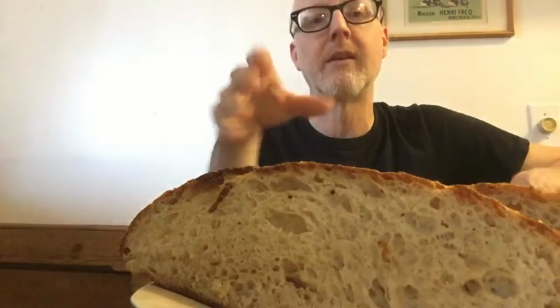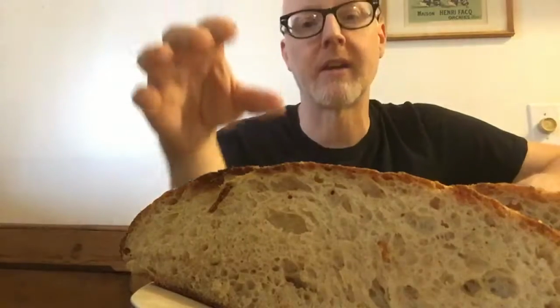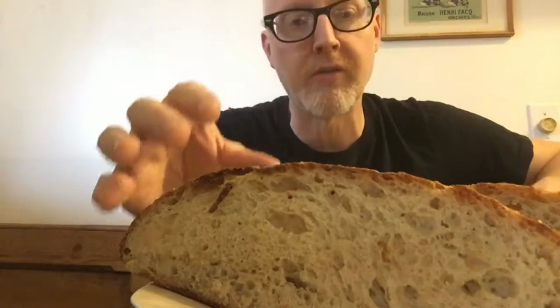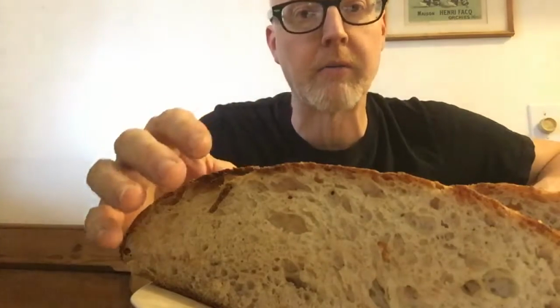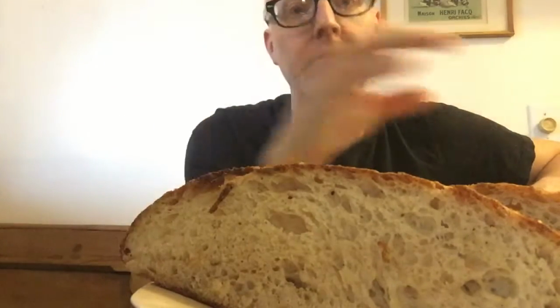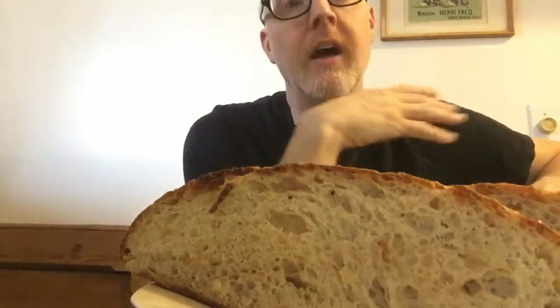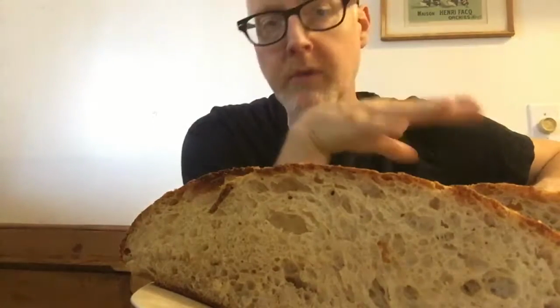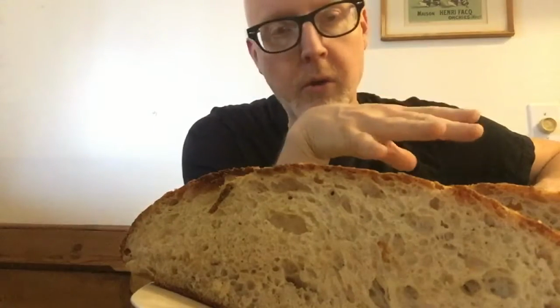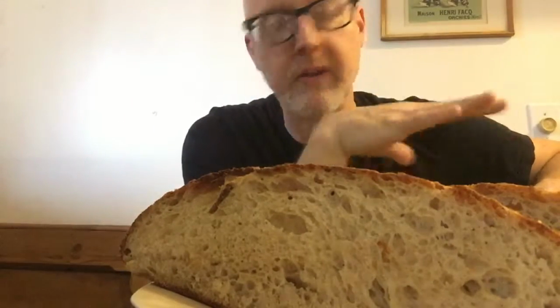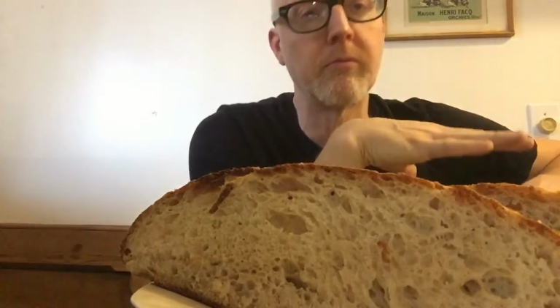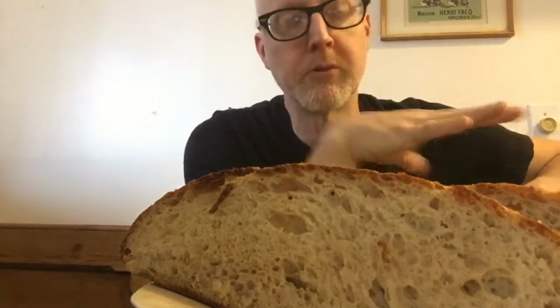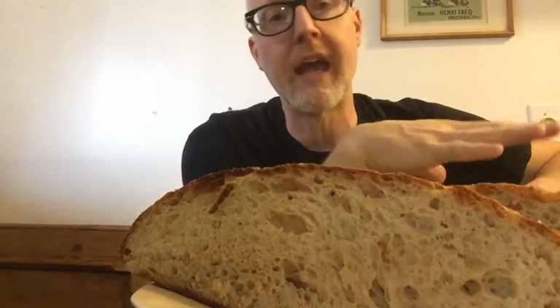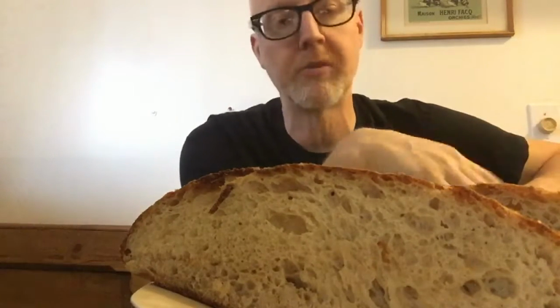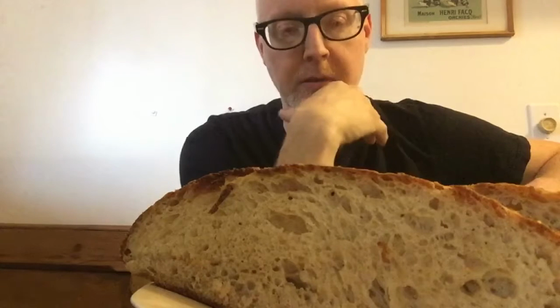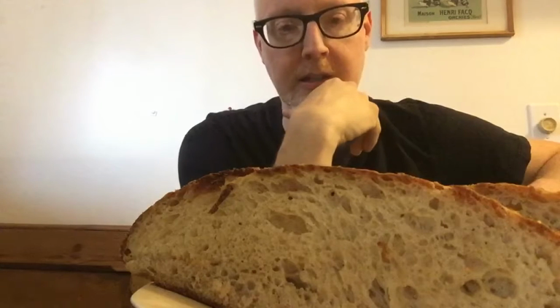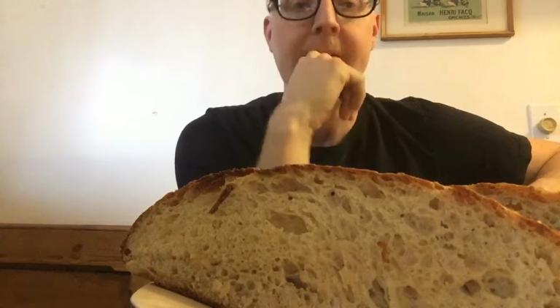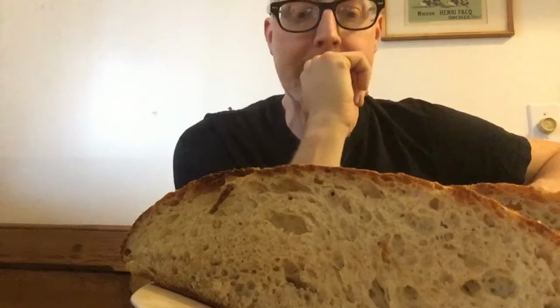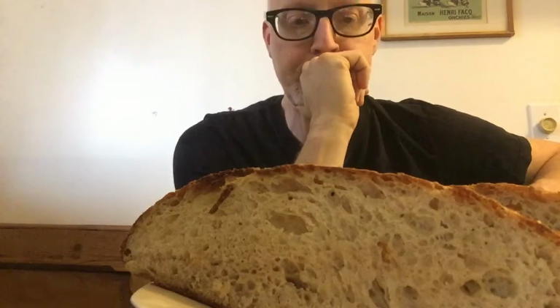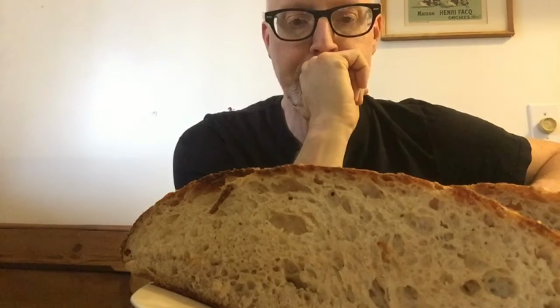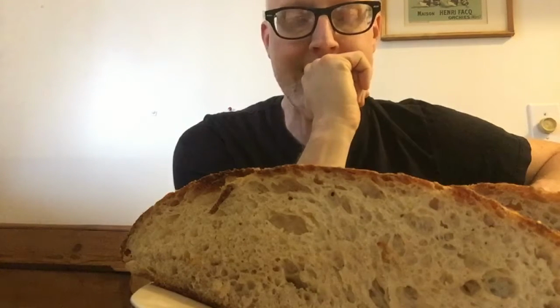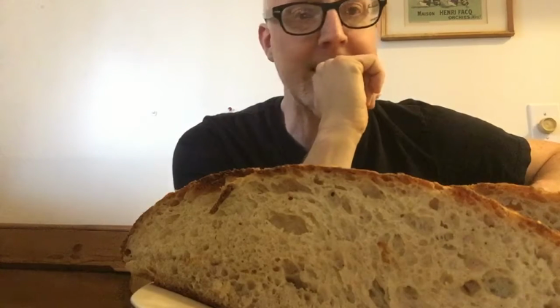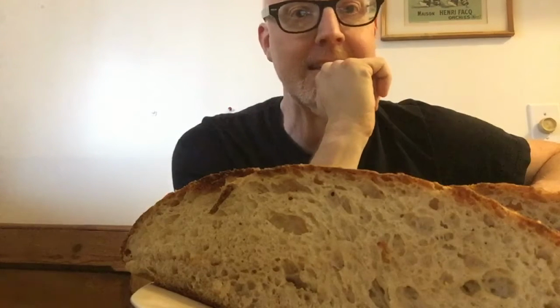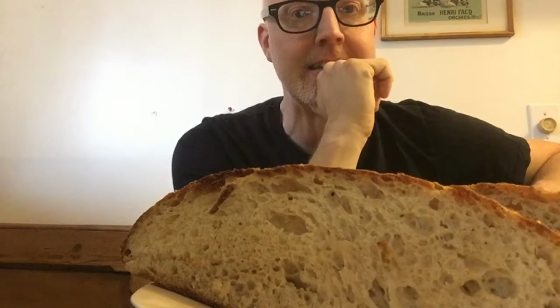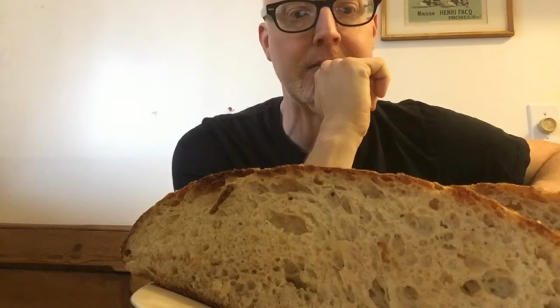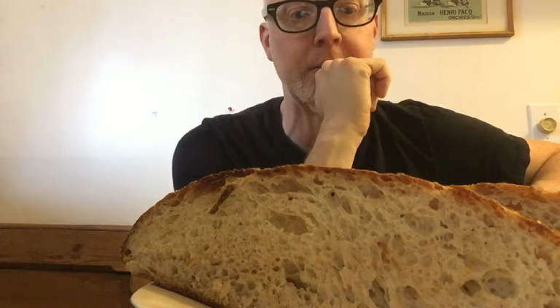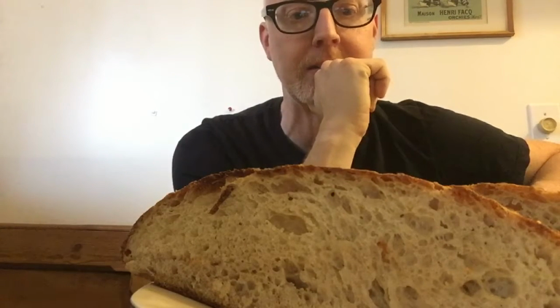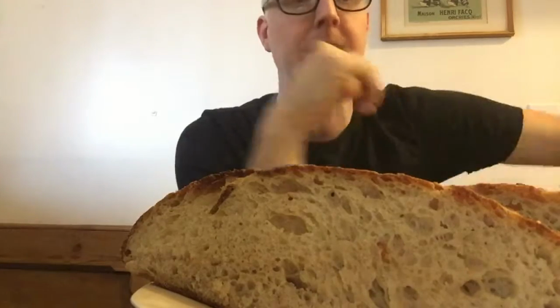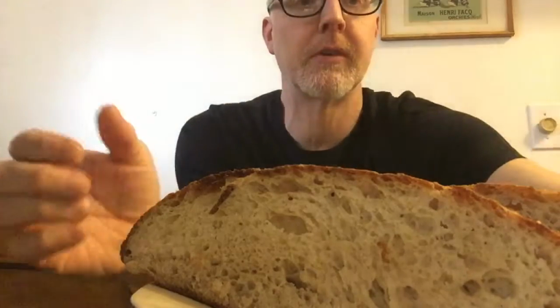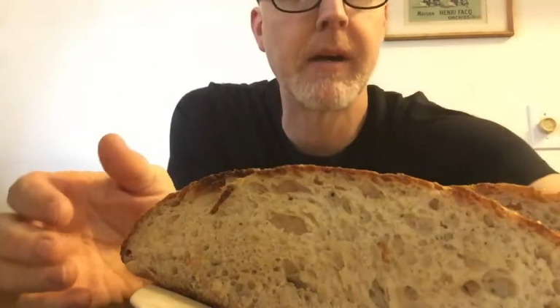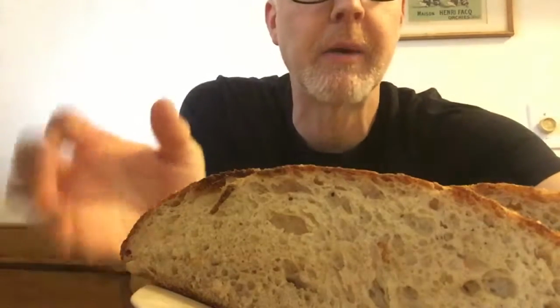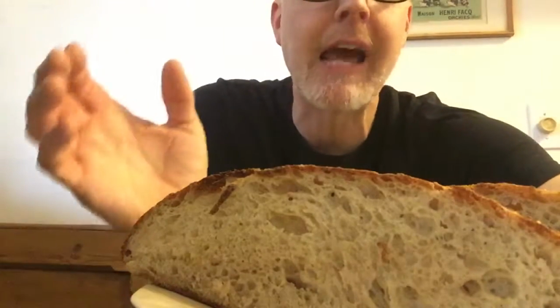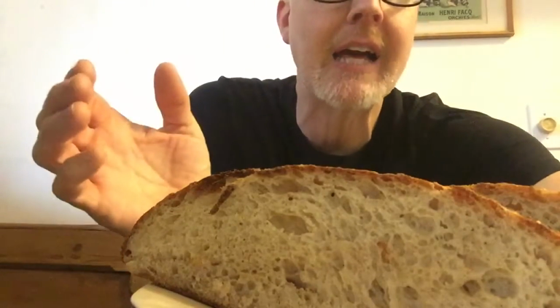What I do is like a 24-hour rise, no proofing, just proofing at room temperature basically. And that's it. It's freaking awesome. So that's my bread, yes.